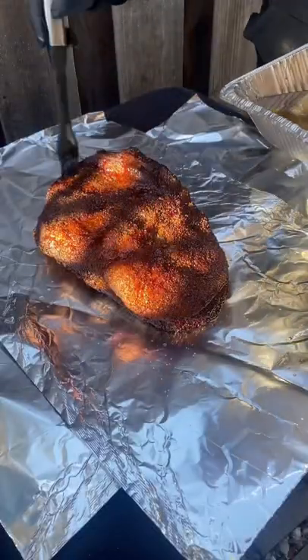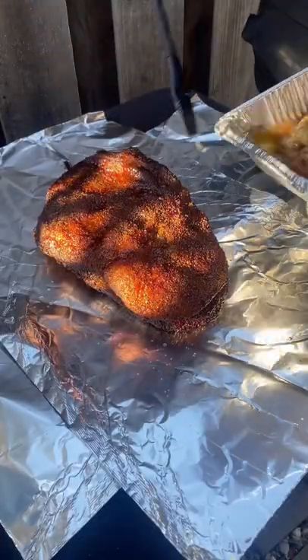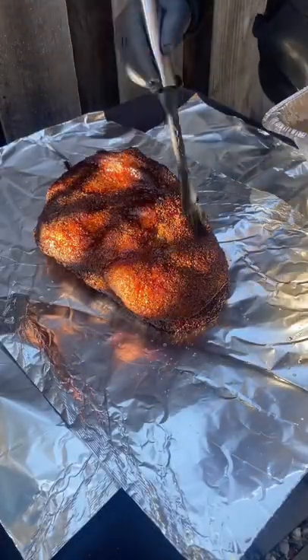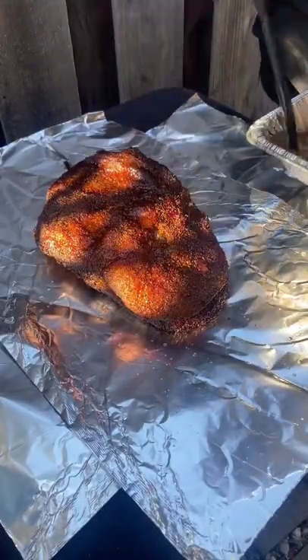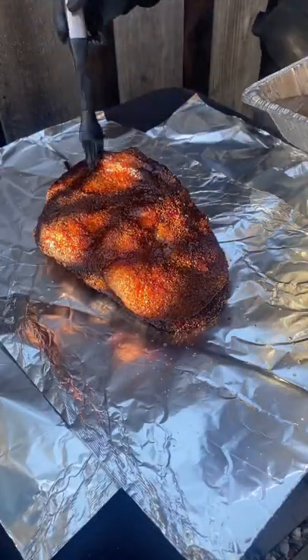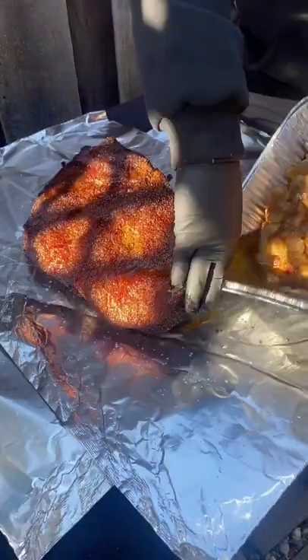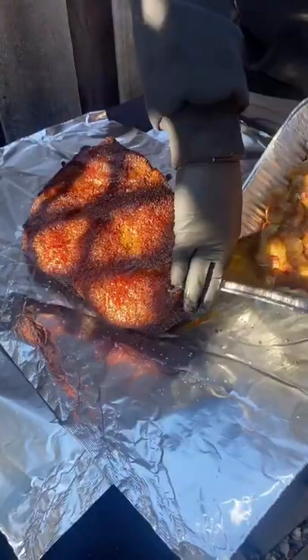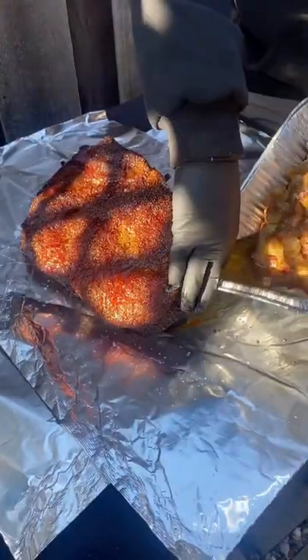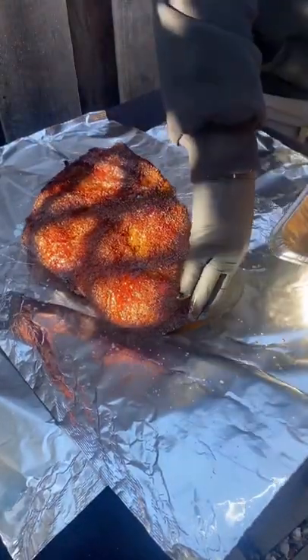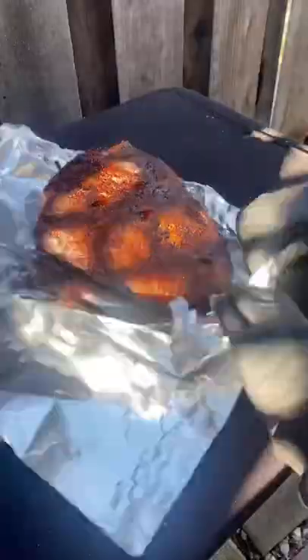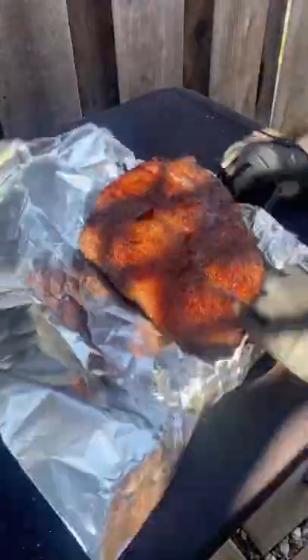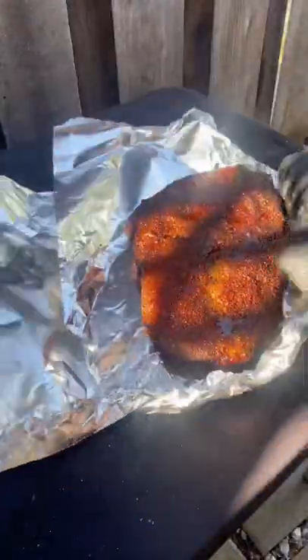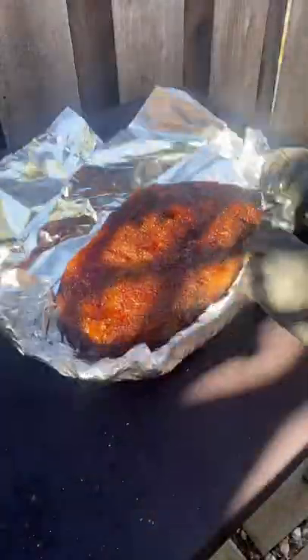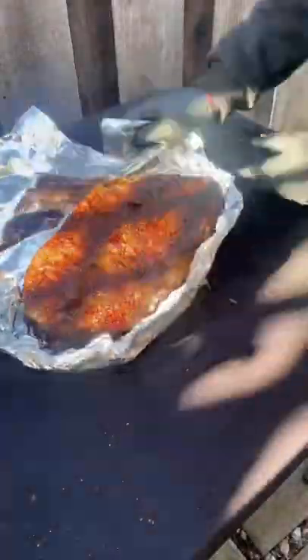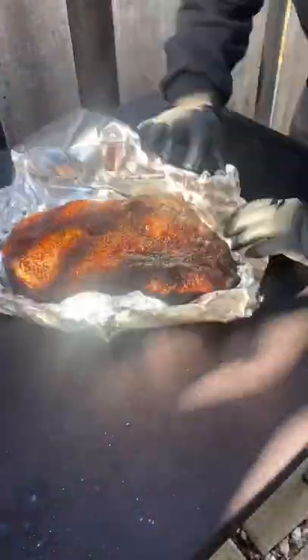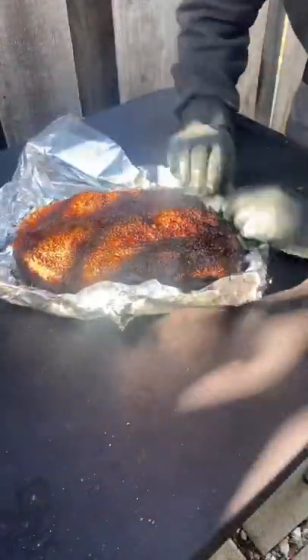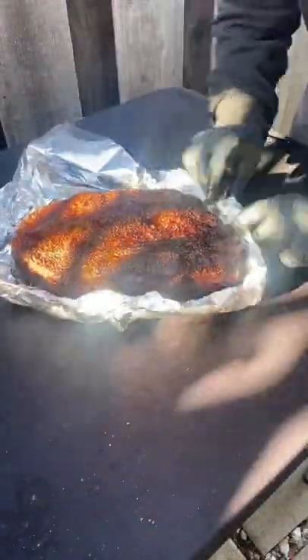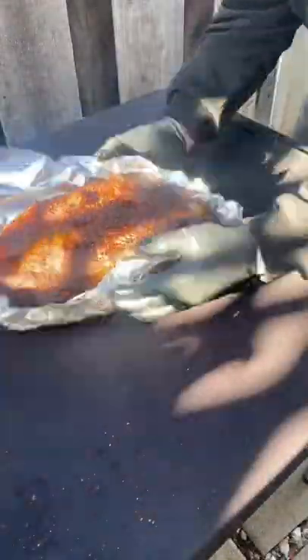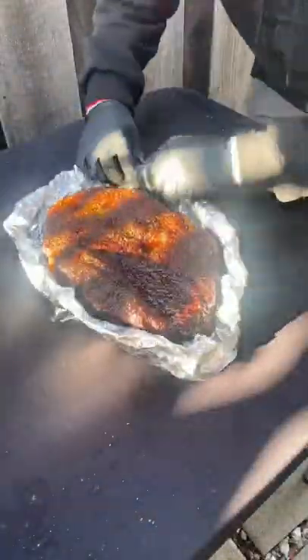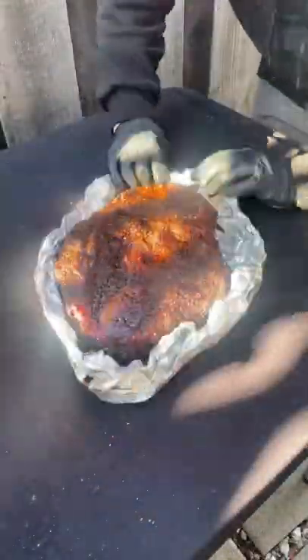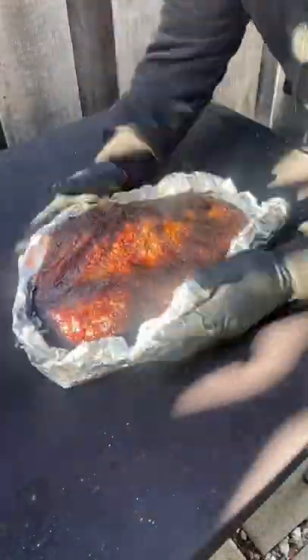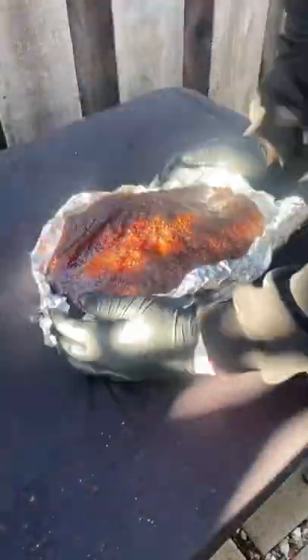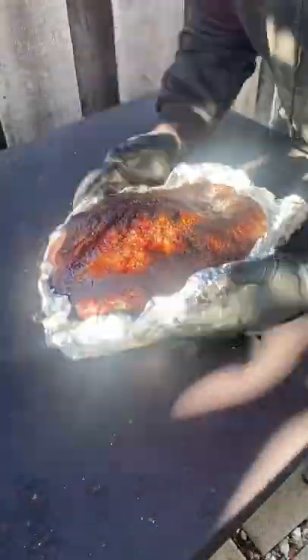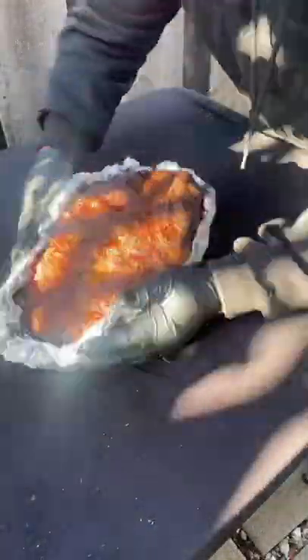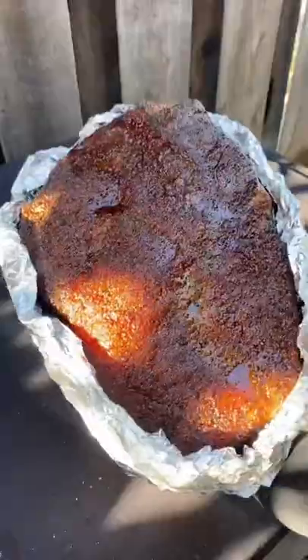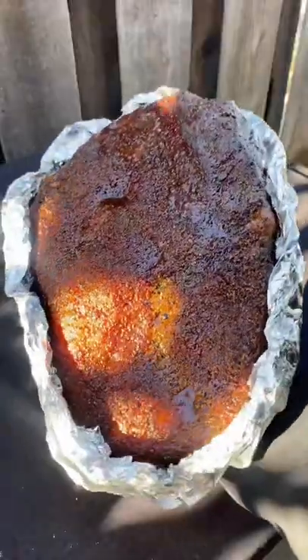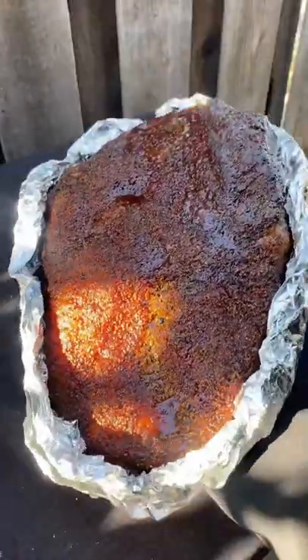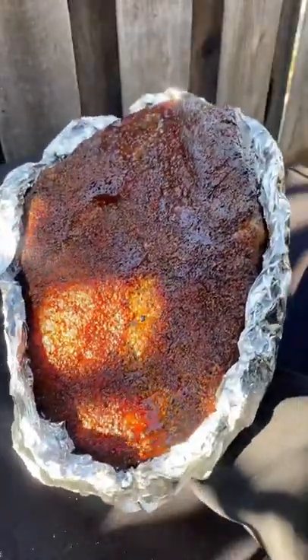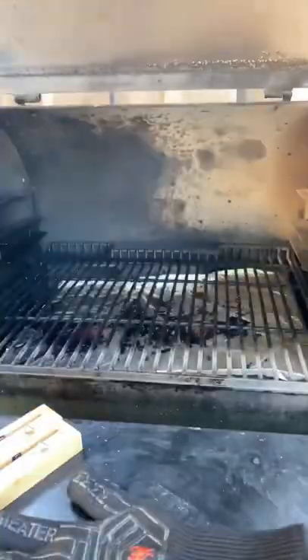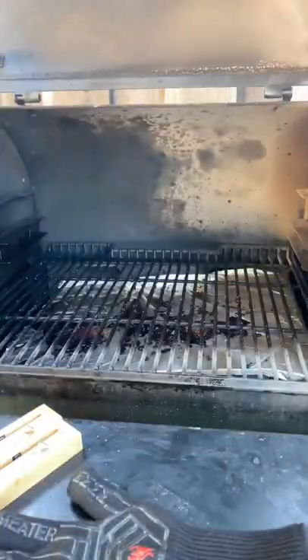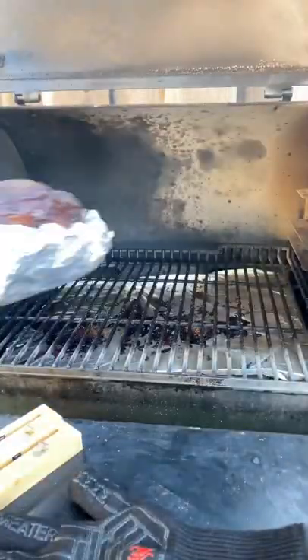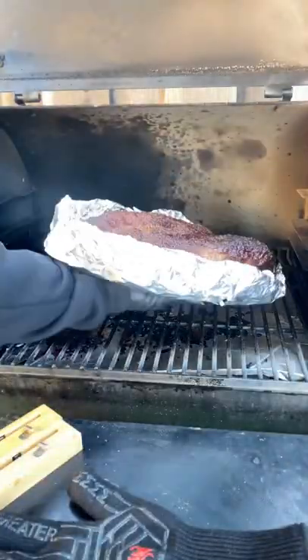This is the foil boat method — I've seen a few folks do this so I figured I'd give it a shot. Brush some tallow on top, put some tallow on the bottom, and you just roll up the sides to make a nice tight boat, protecting the flat but still getting a good bark on the outside.